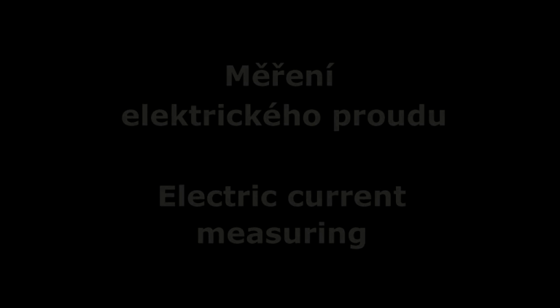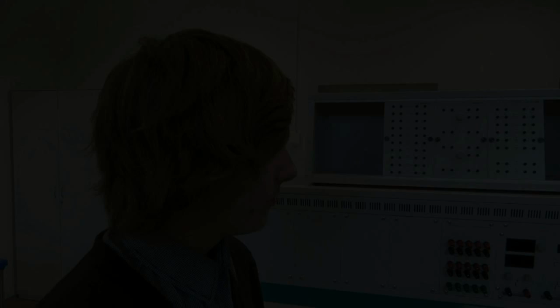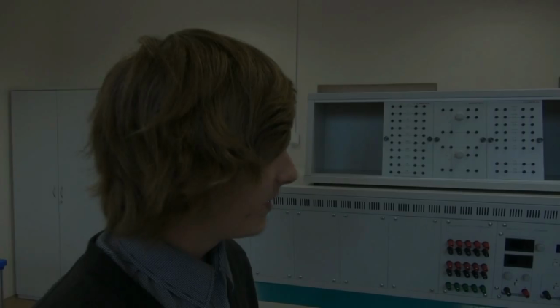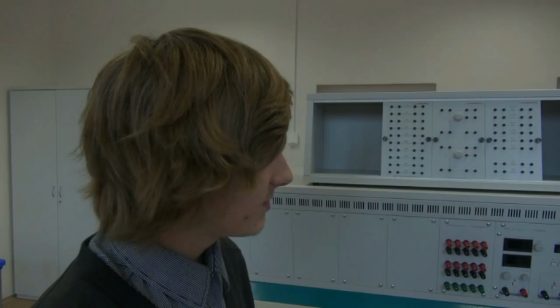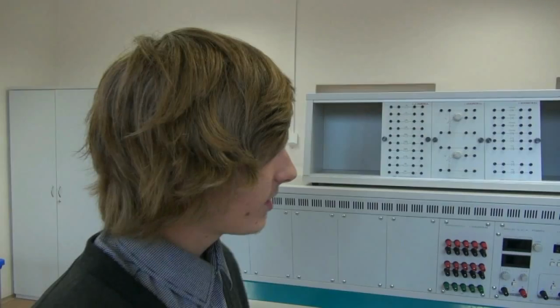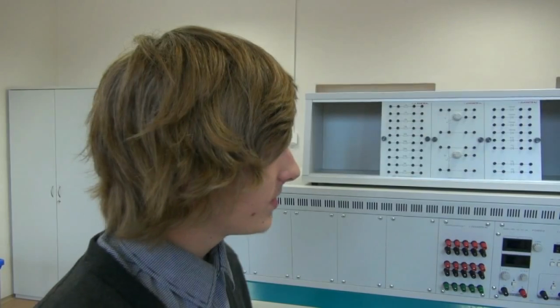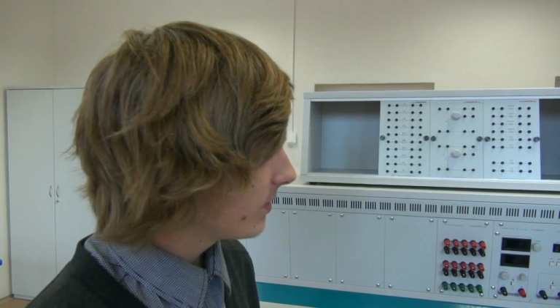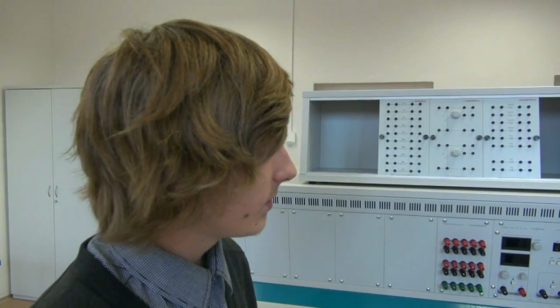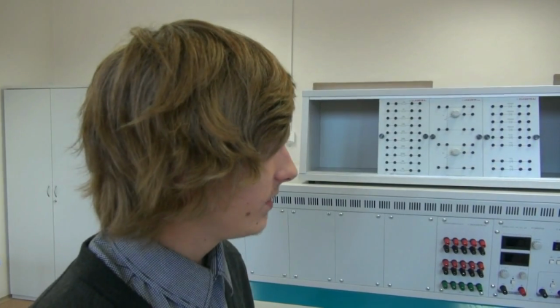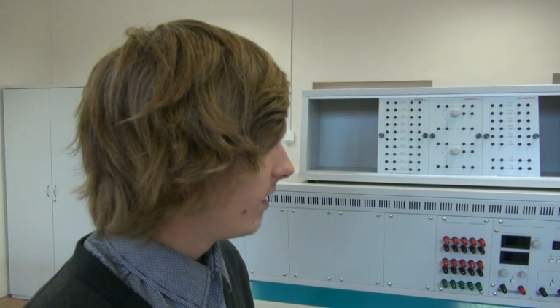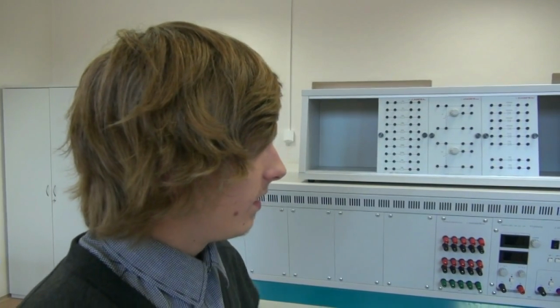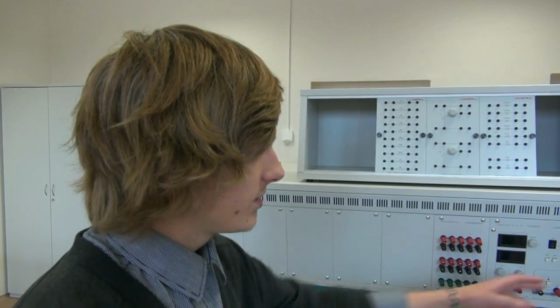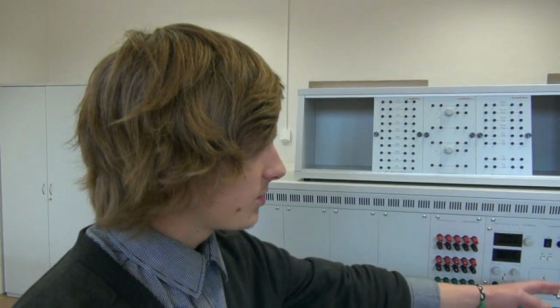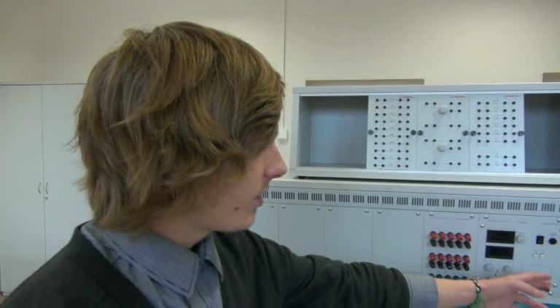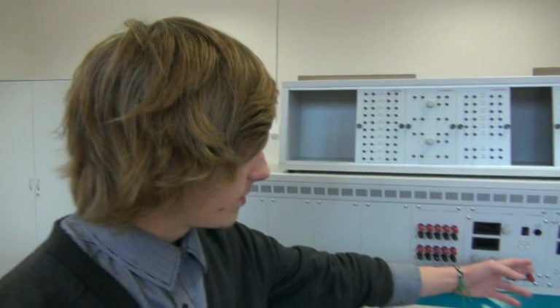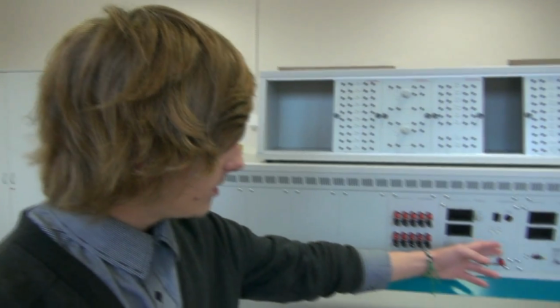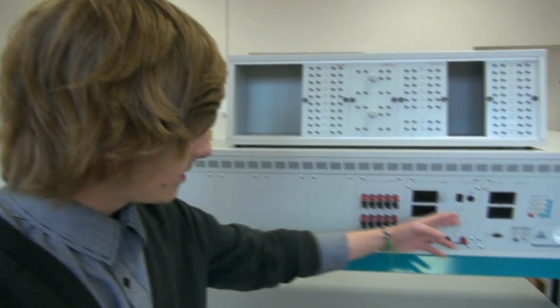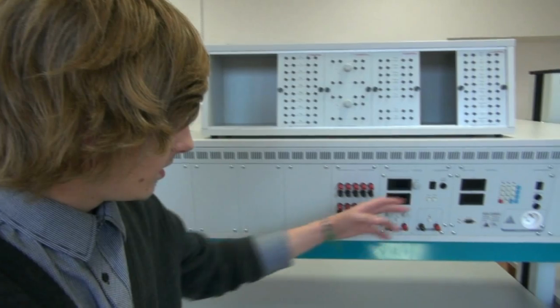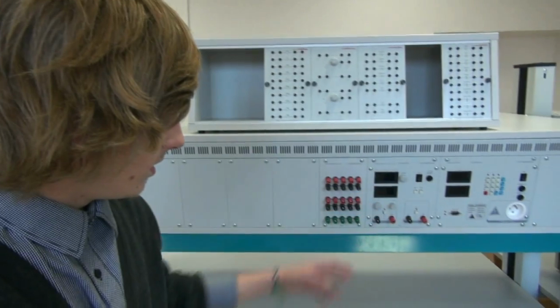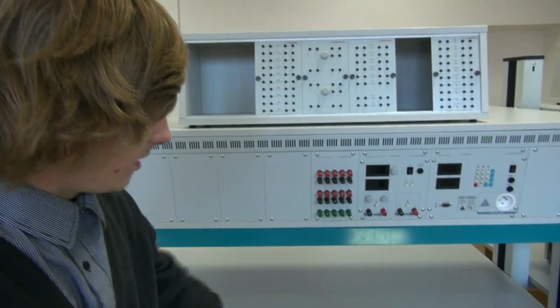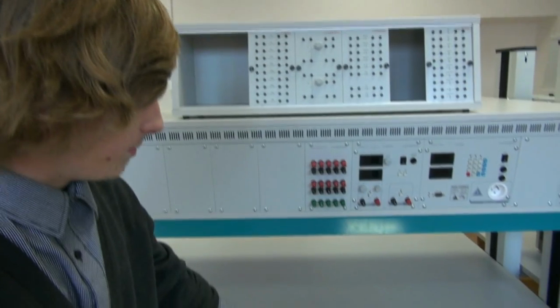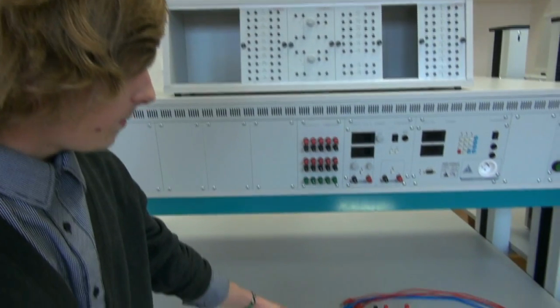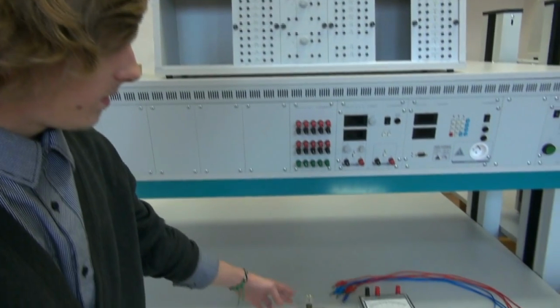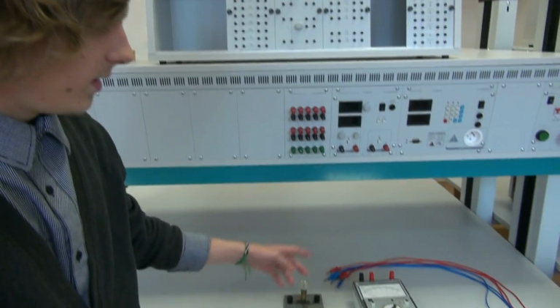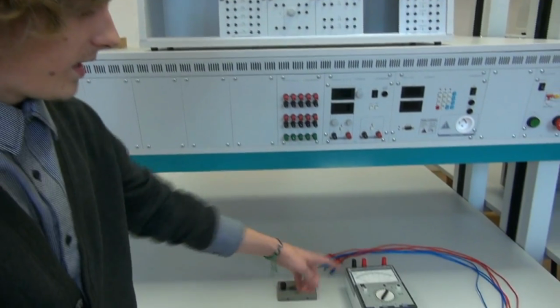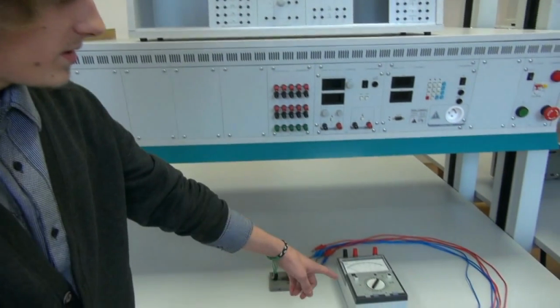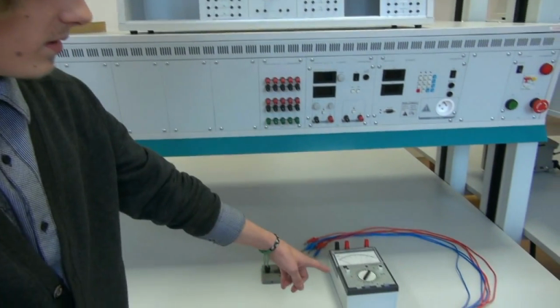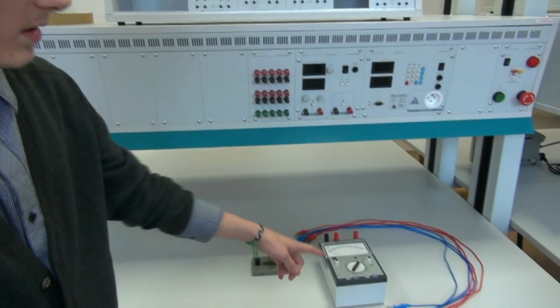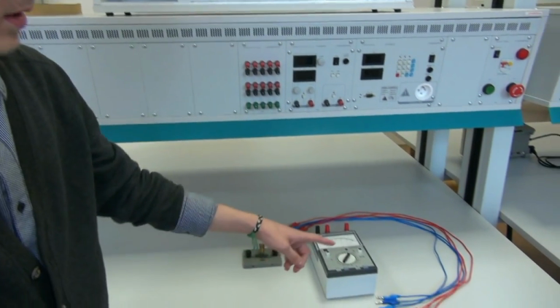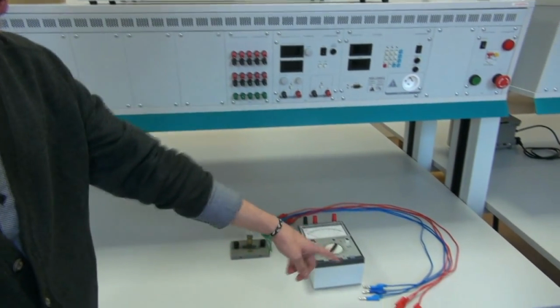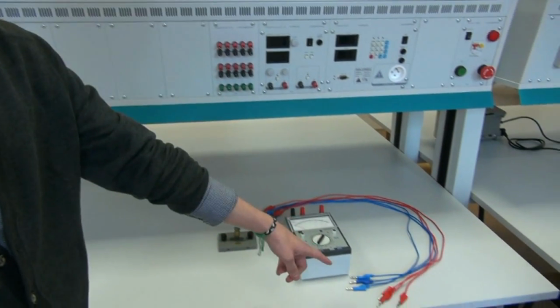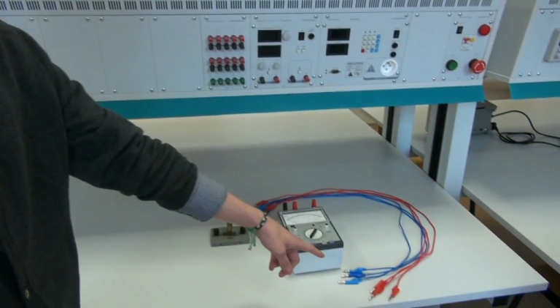For the electric current measurement we will need a source of direct voltage, a light bulb, an ammeter, and conductors.